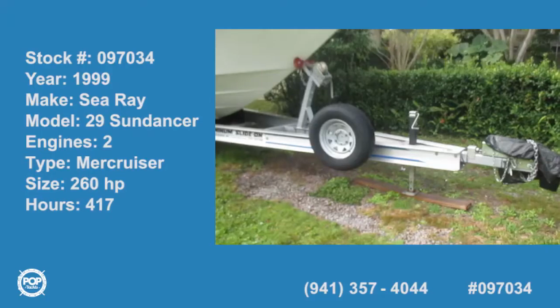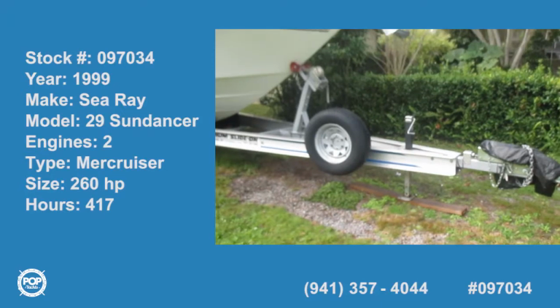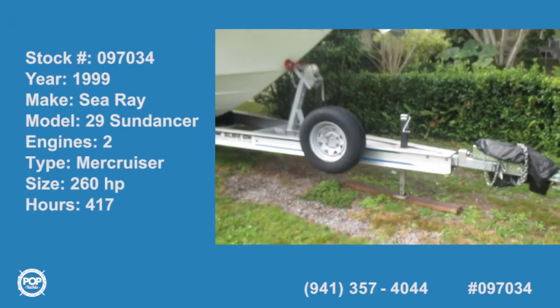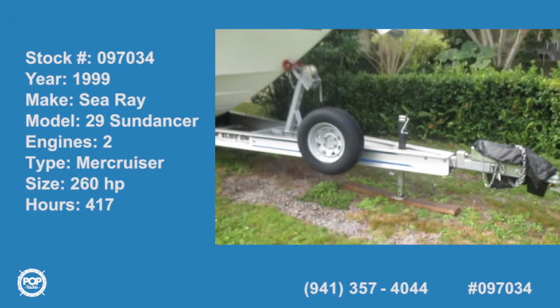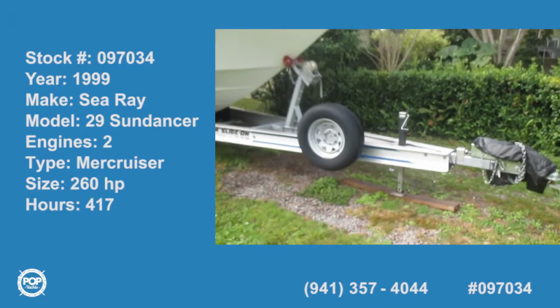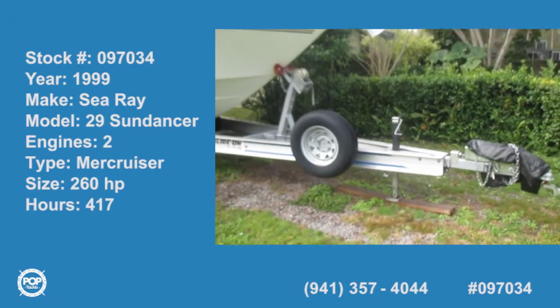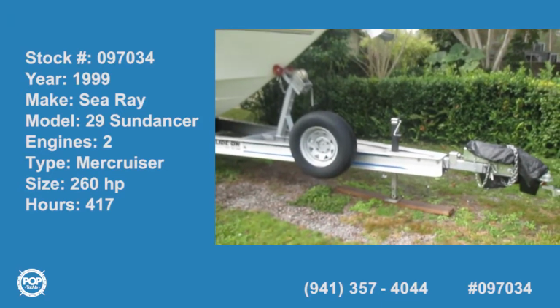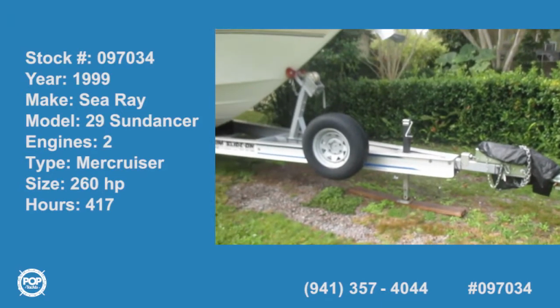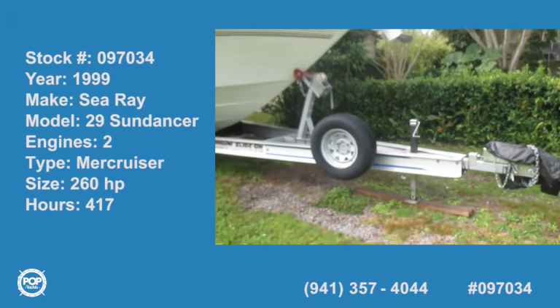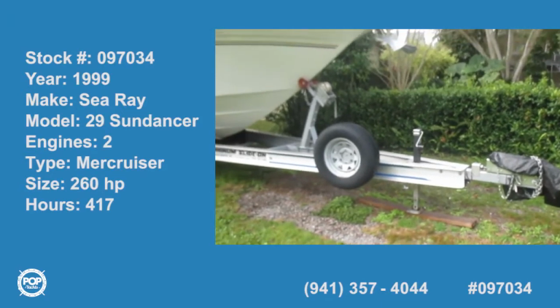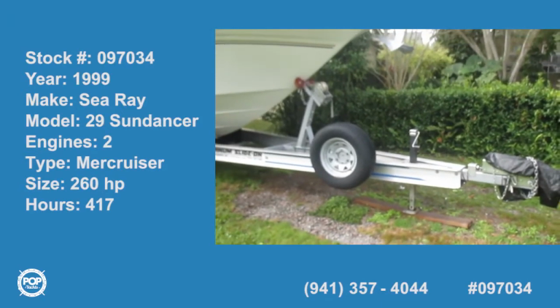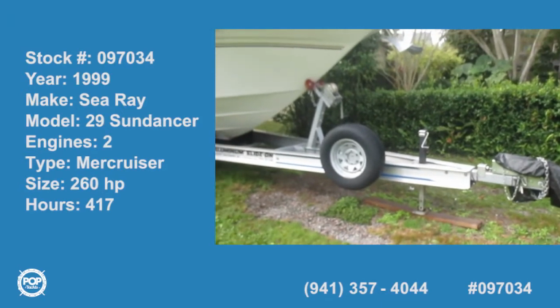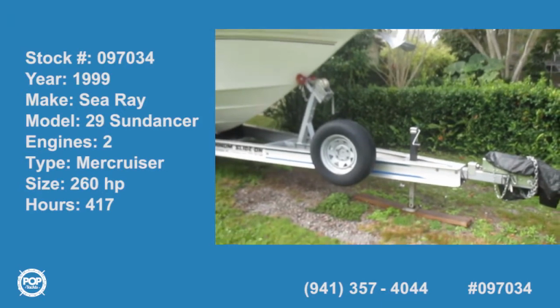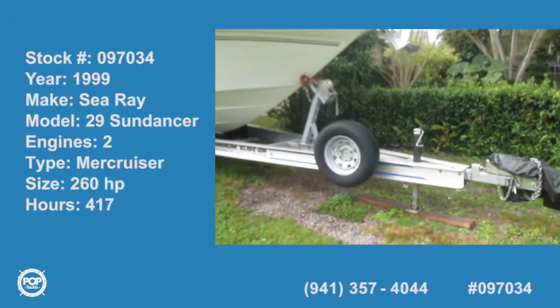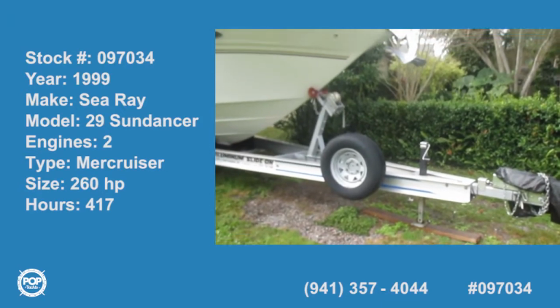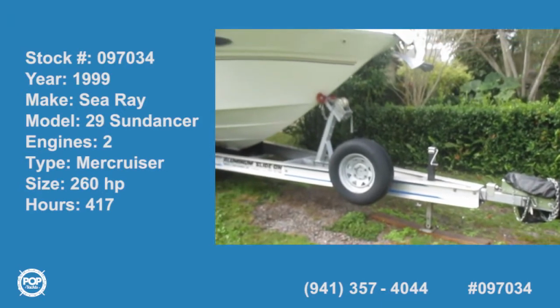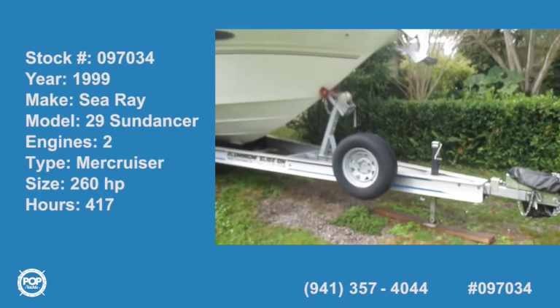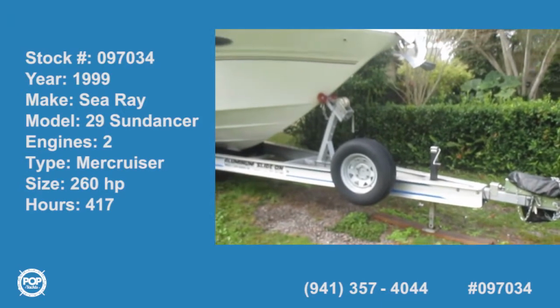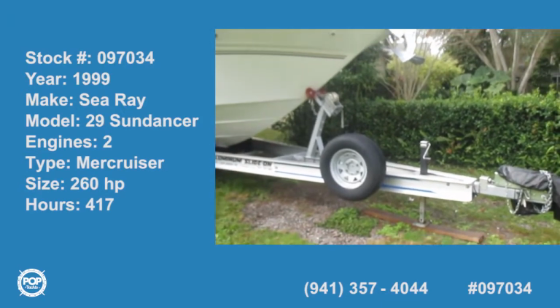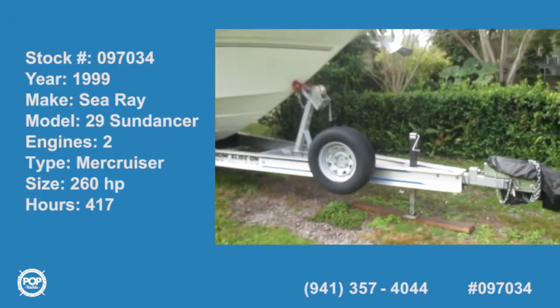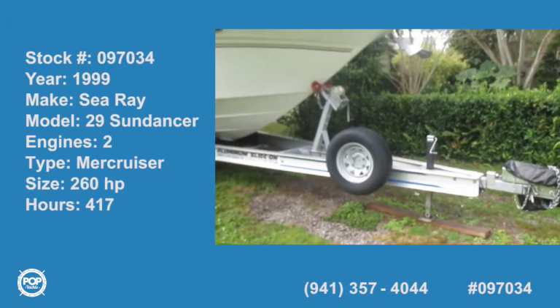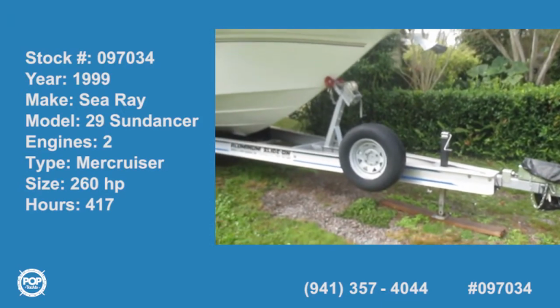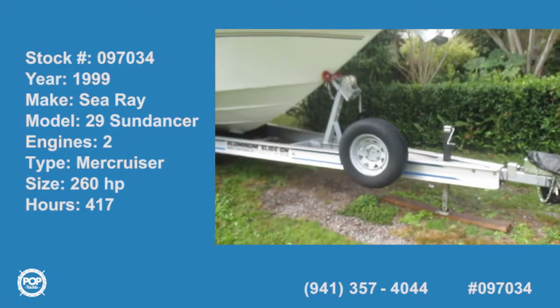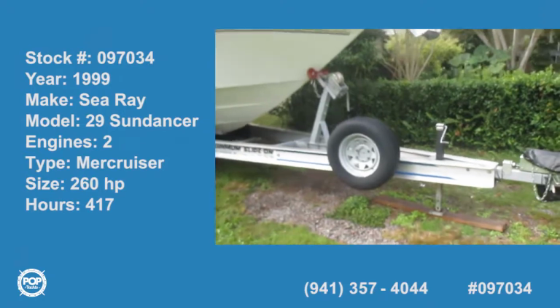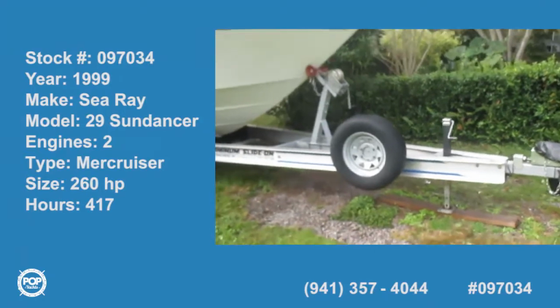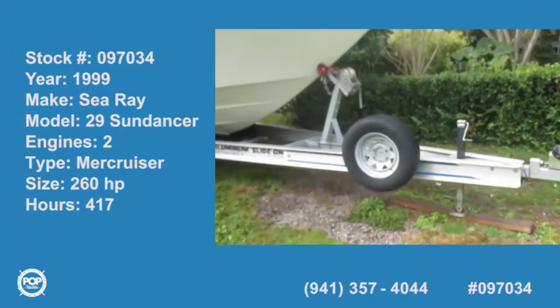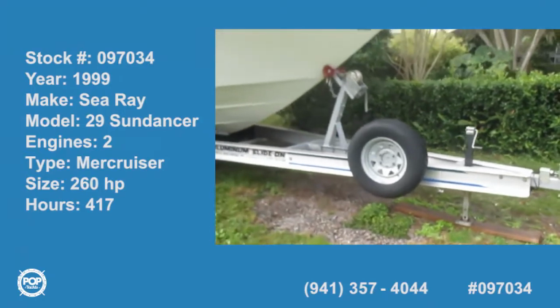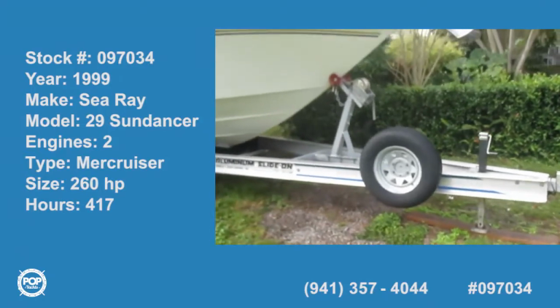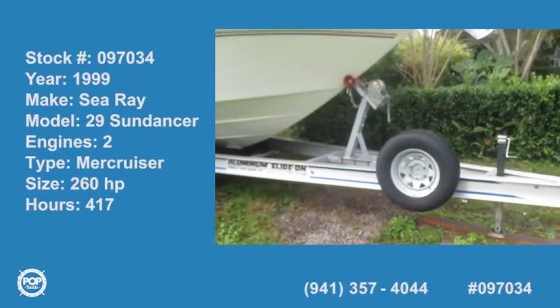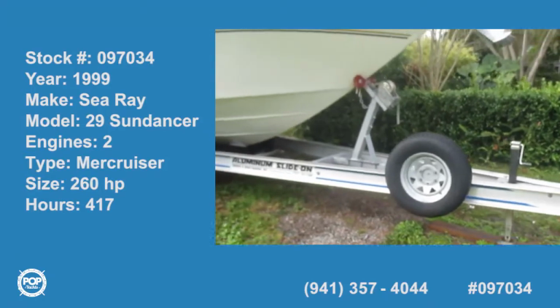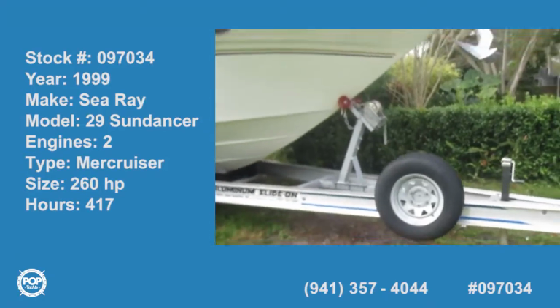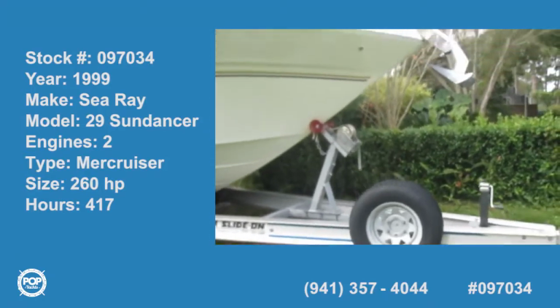We'll begin our walk around with this 1999 Sea Ray 29, starting with the trailer. As you can see, the trailer is in excellent shape.